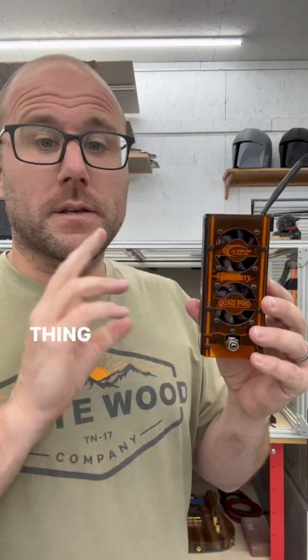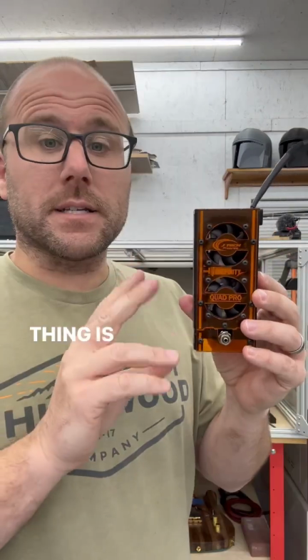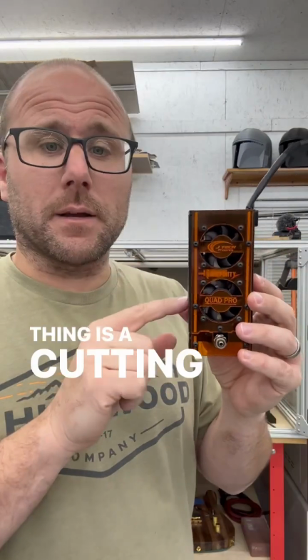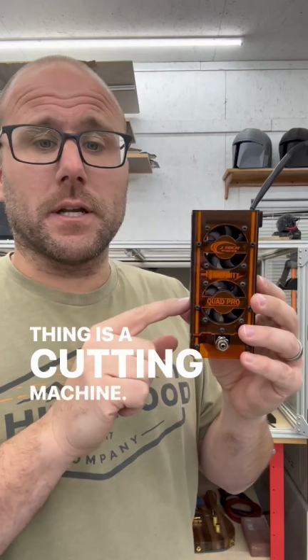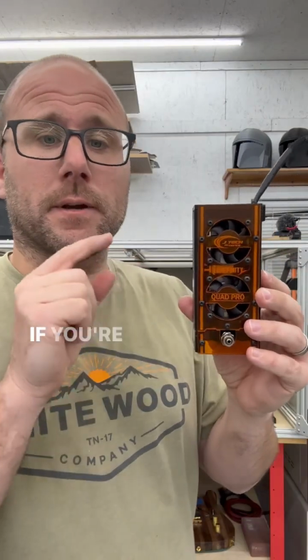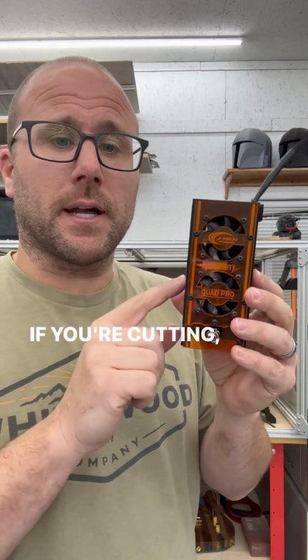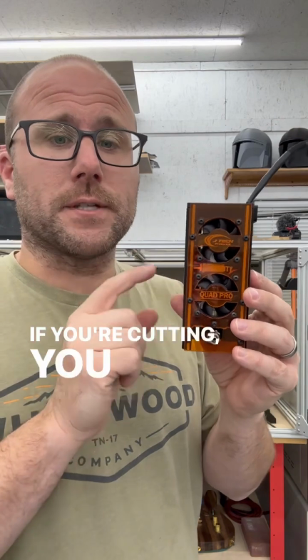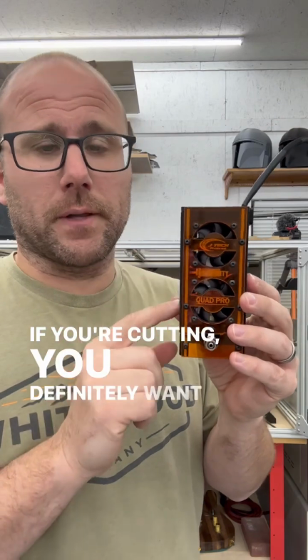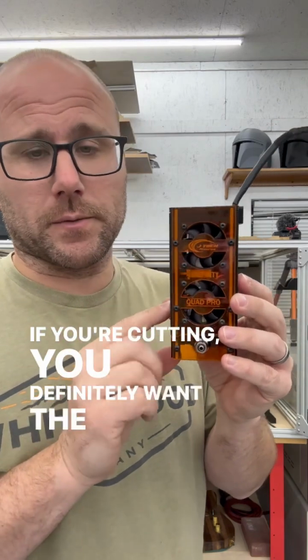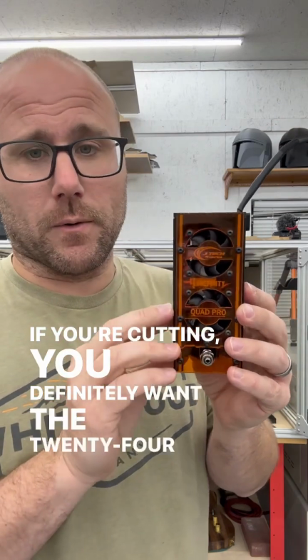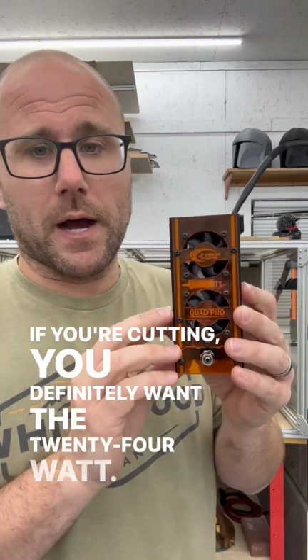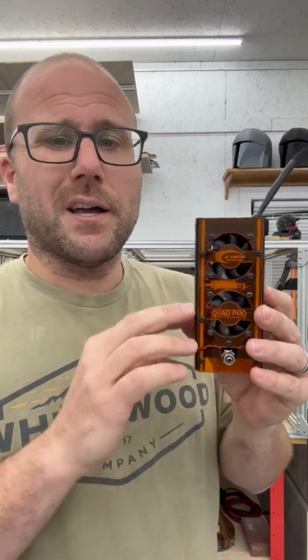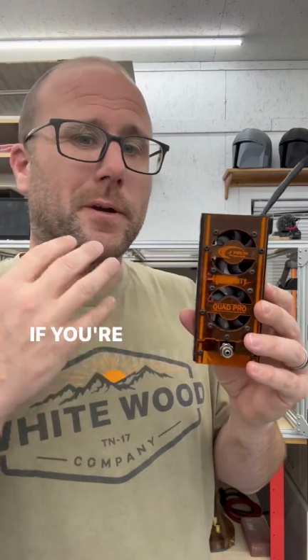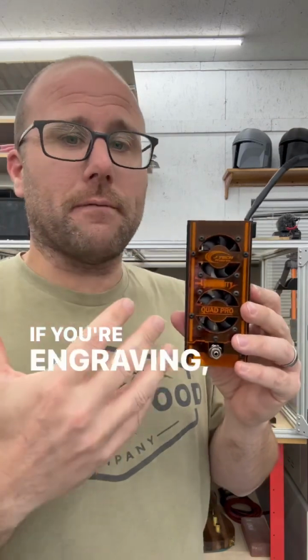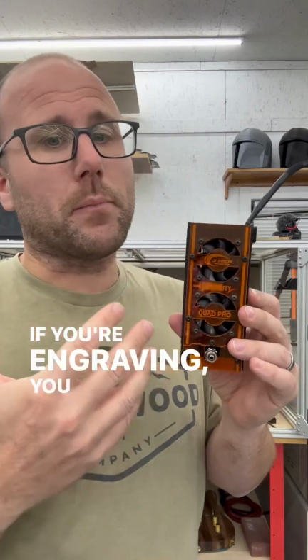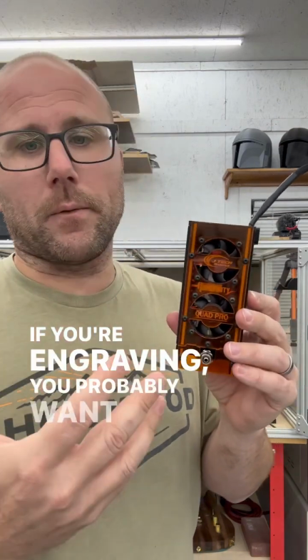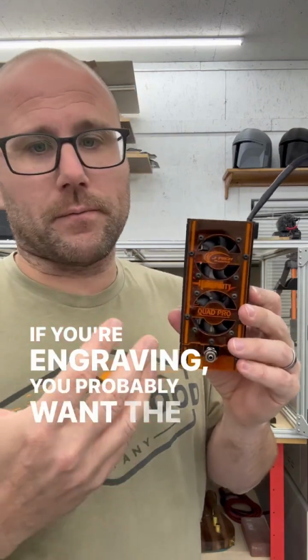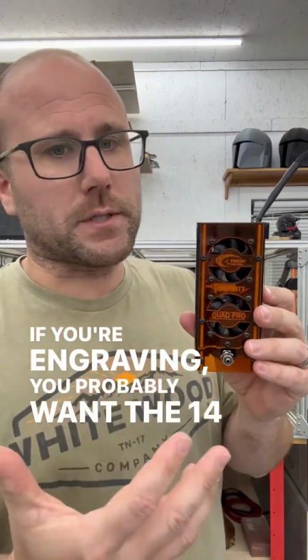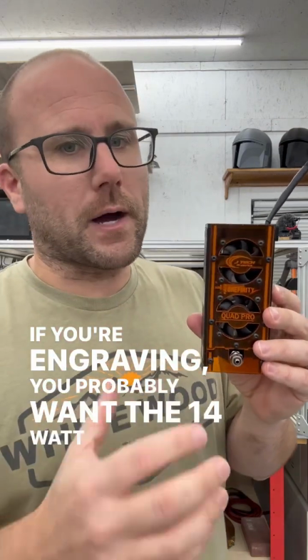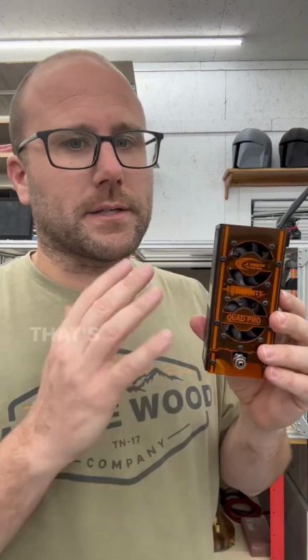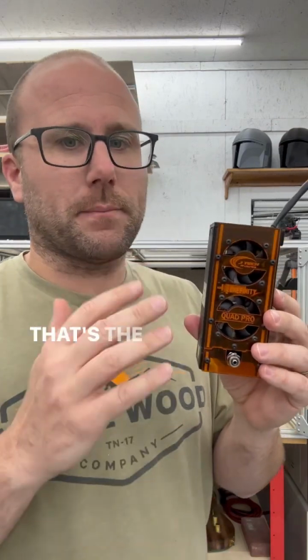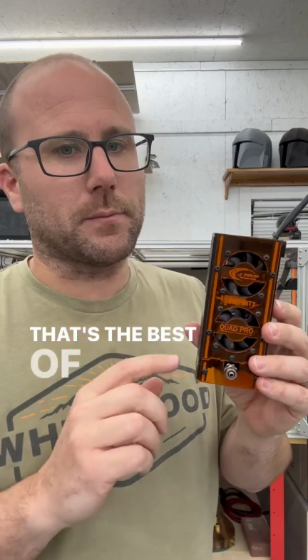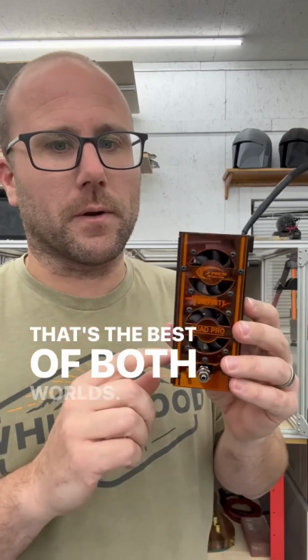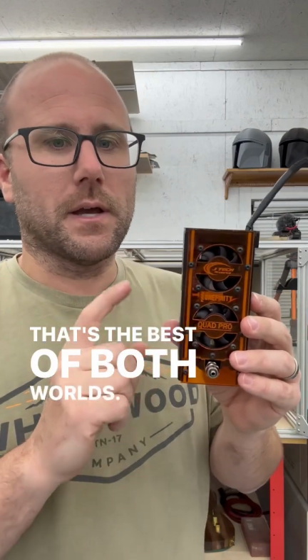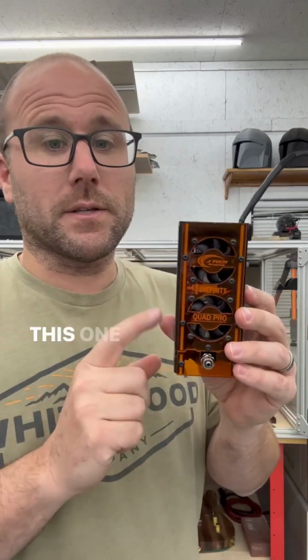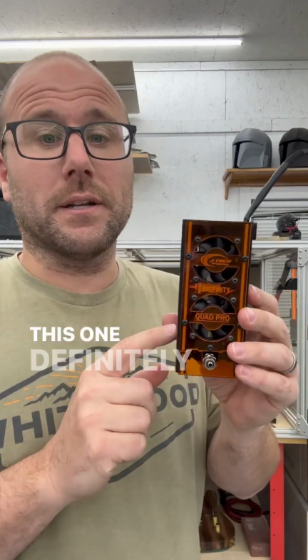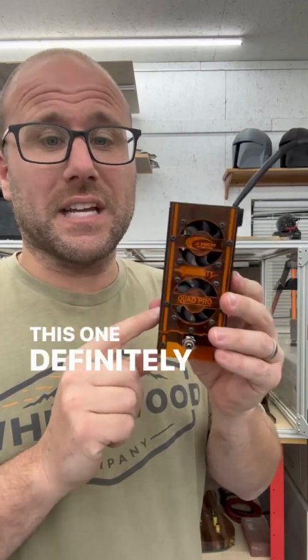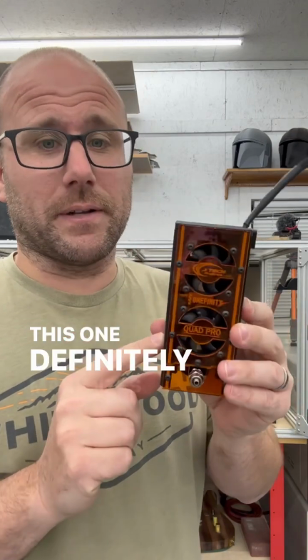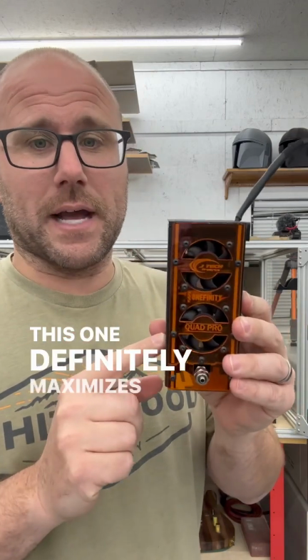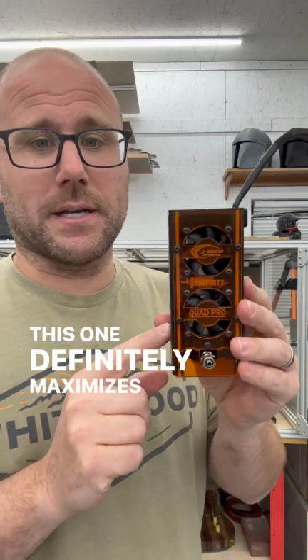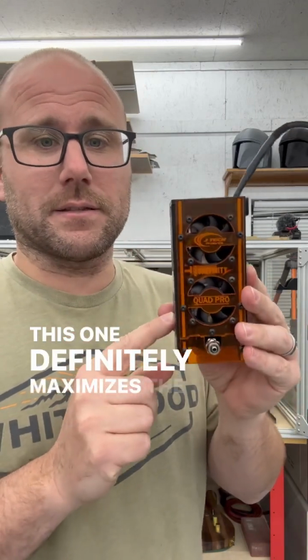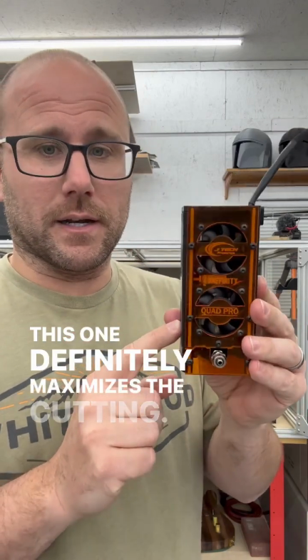This thing is a cutting machine. If you're cutting you definitely want the 24-watt. If you're engraving you probably want the 14-watt because that's the best of both worlds. This one definitely maximizes the cutting.